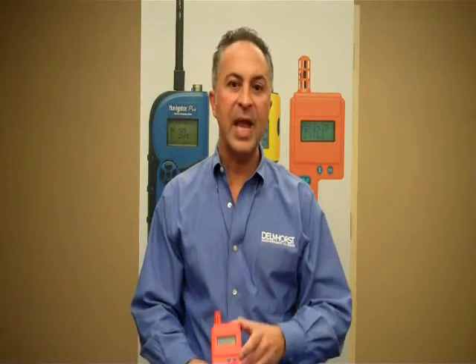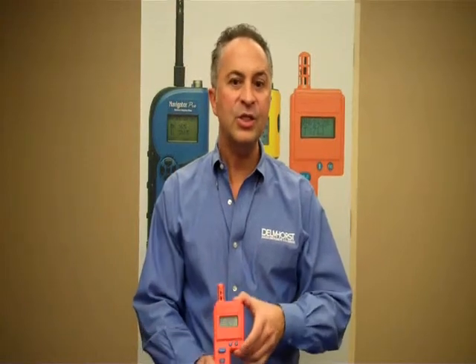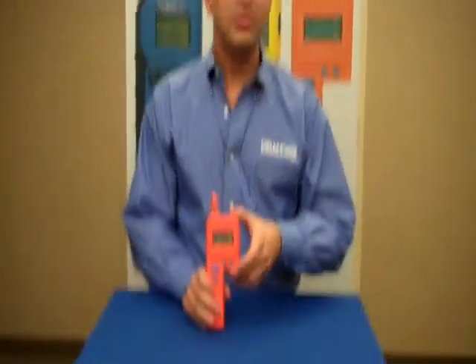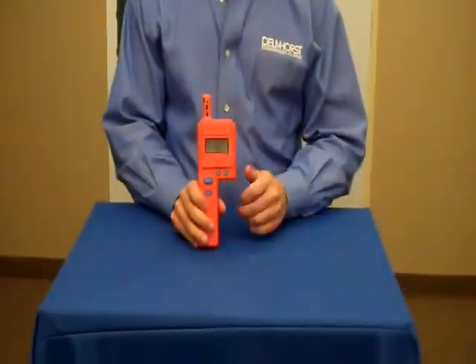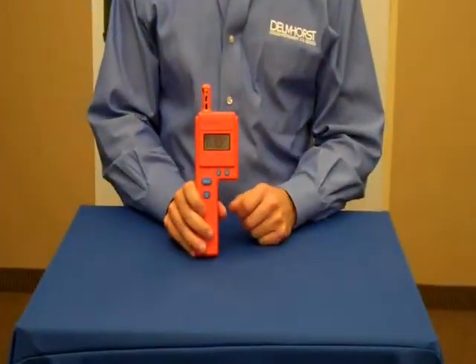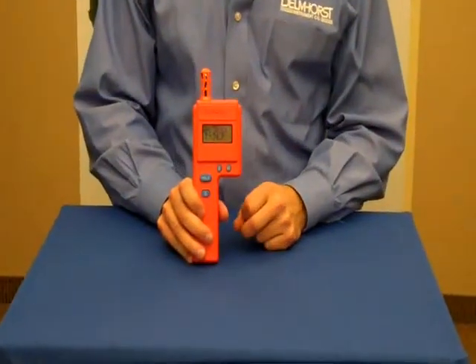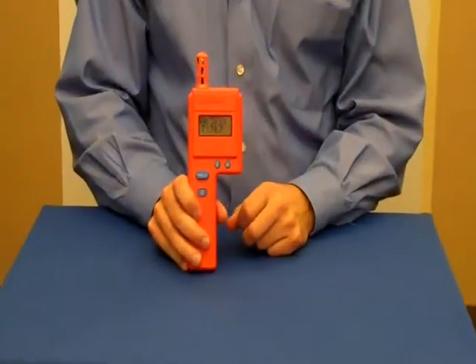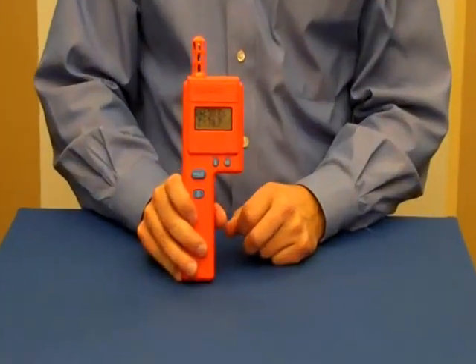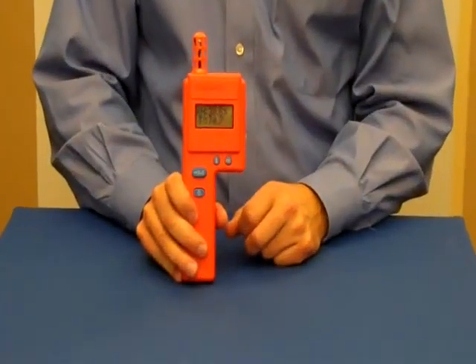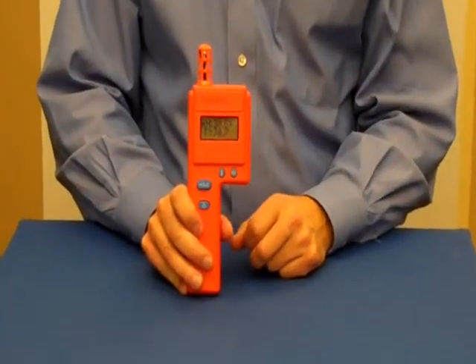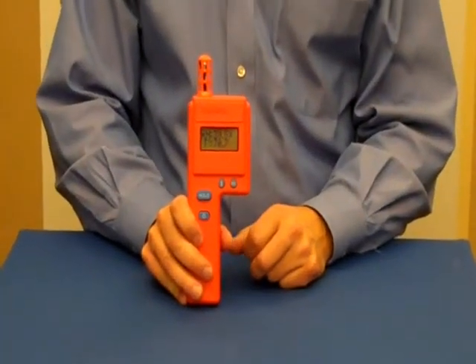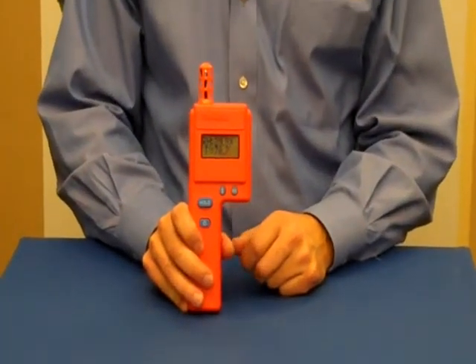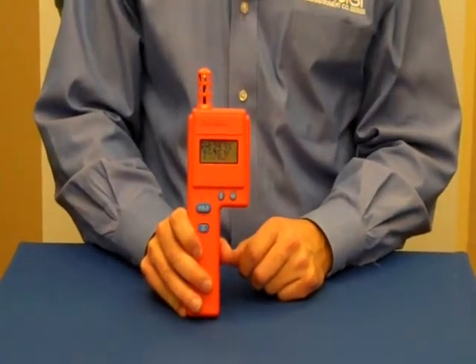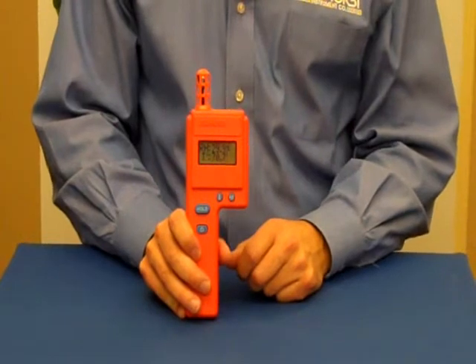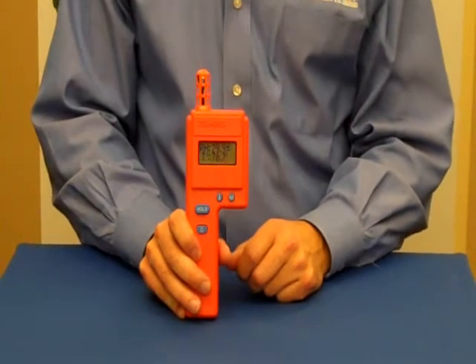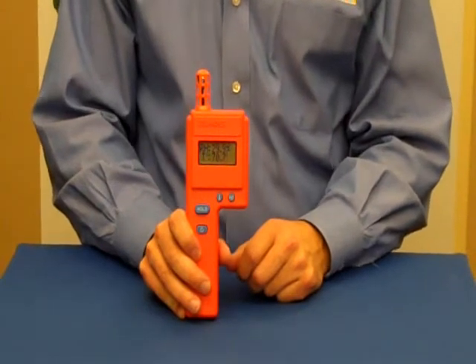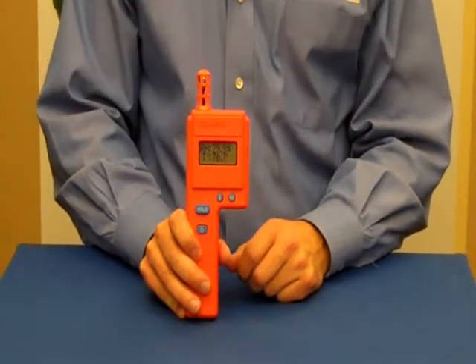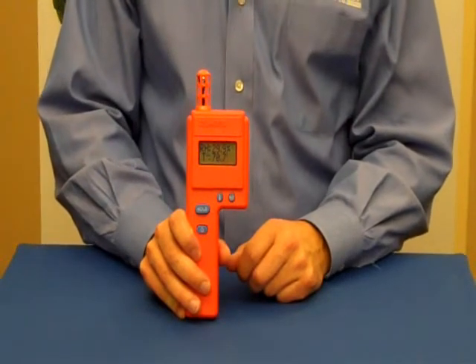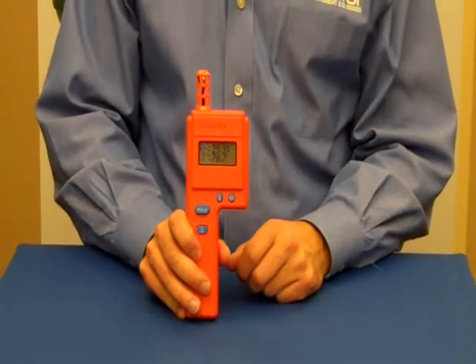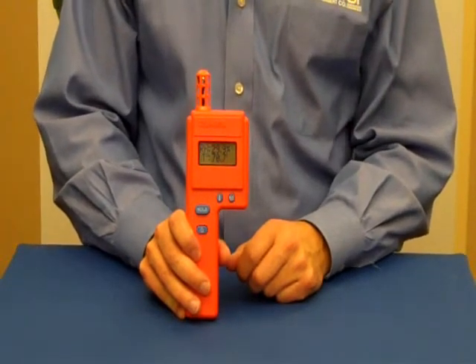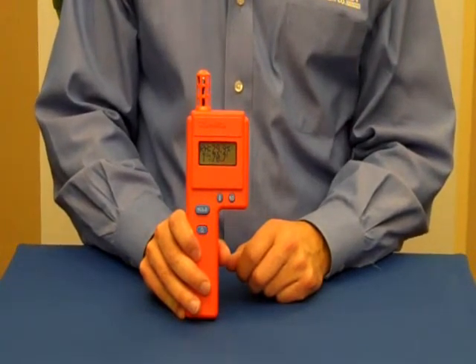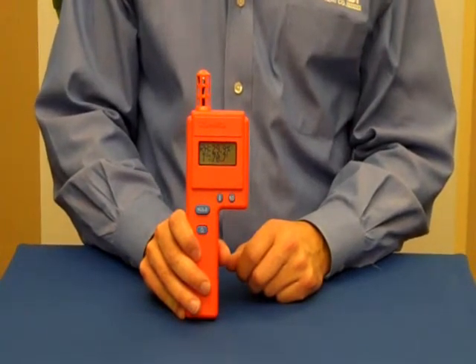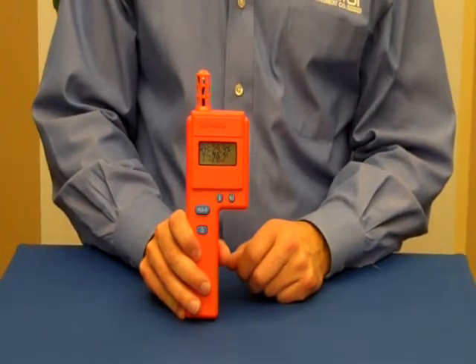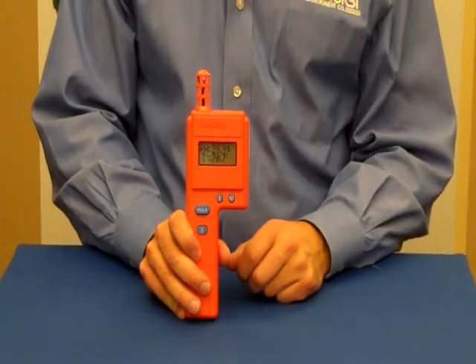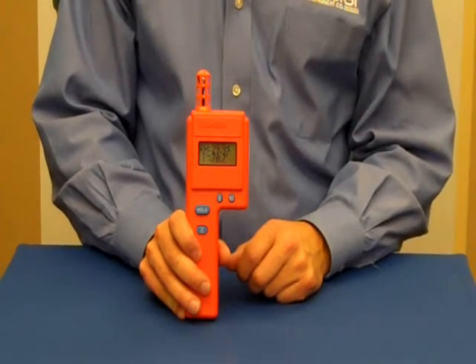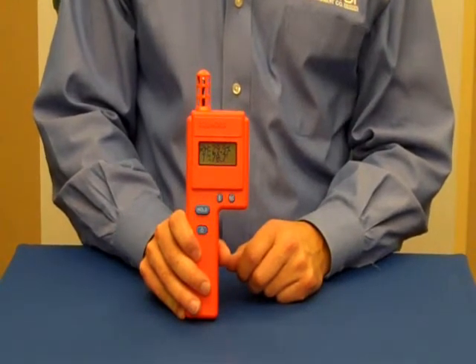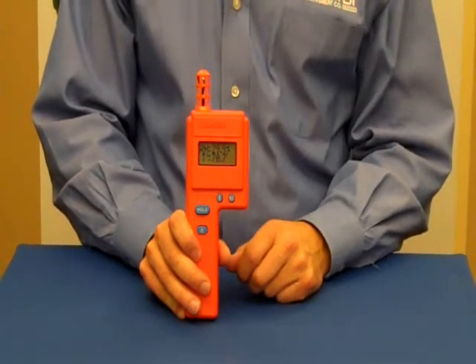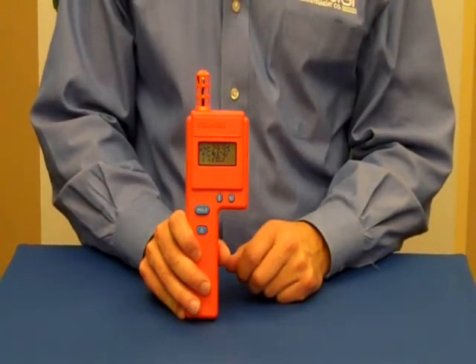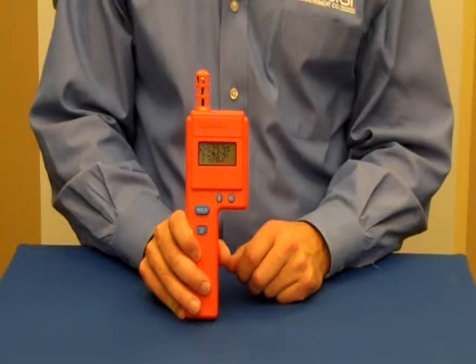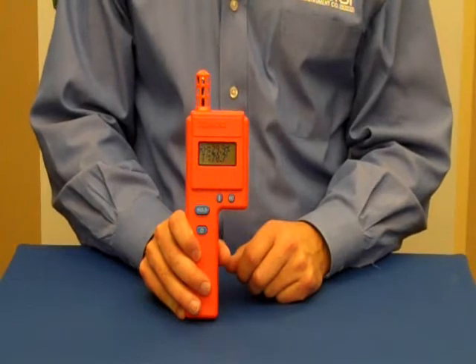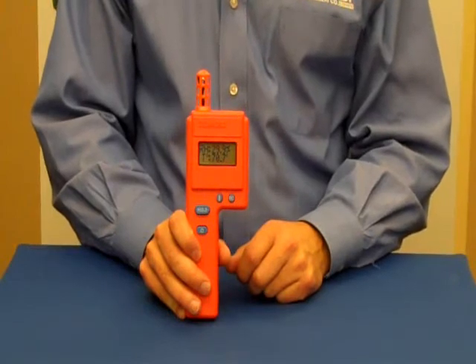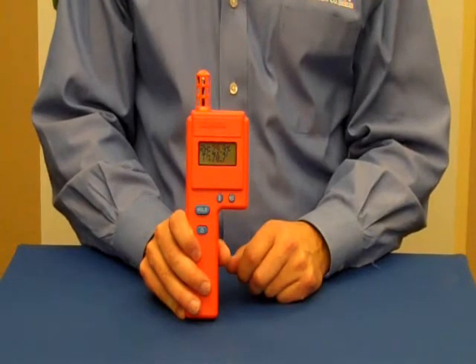The HT3000 Thermohygrometer from Delmhorst allows you to do this quickly and easily, and offers many features found only on higher priced hygrometers.